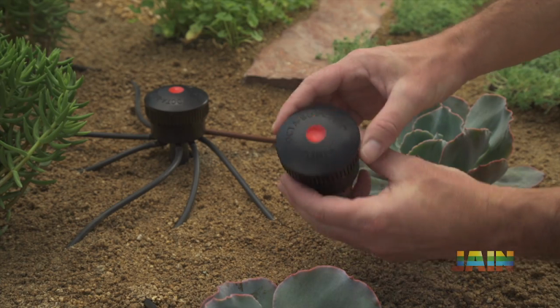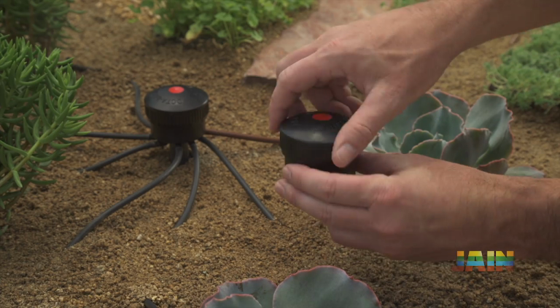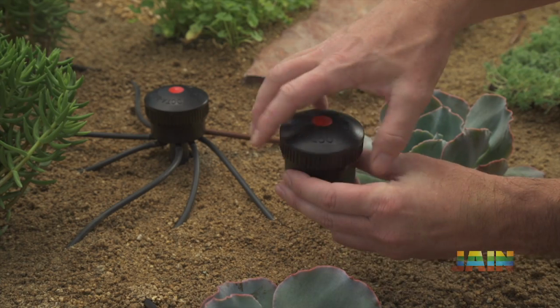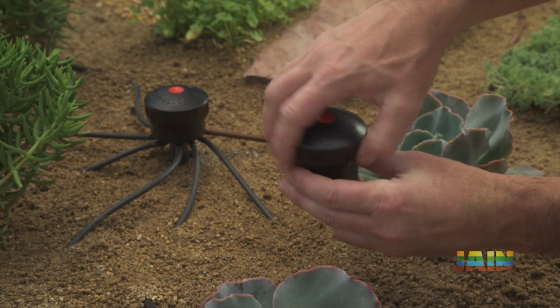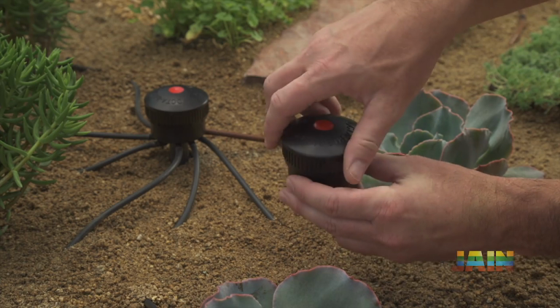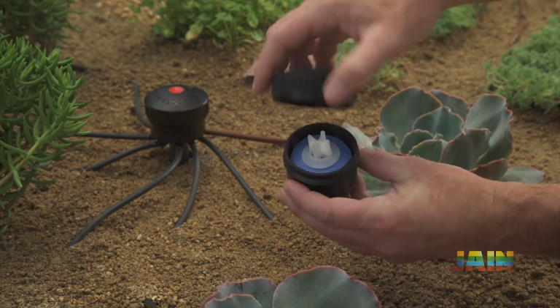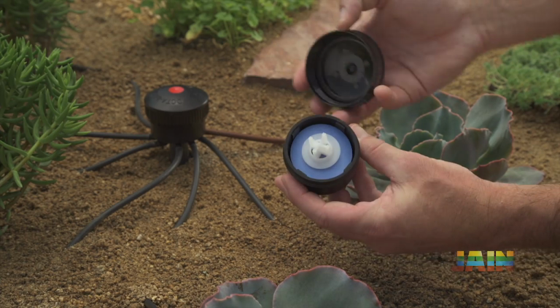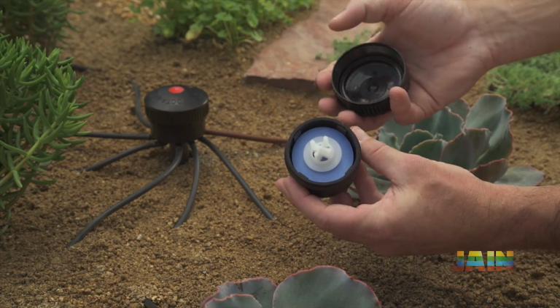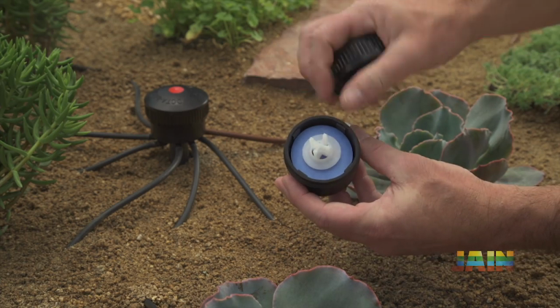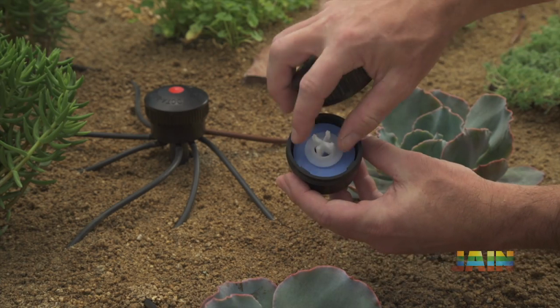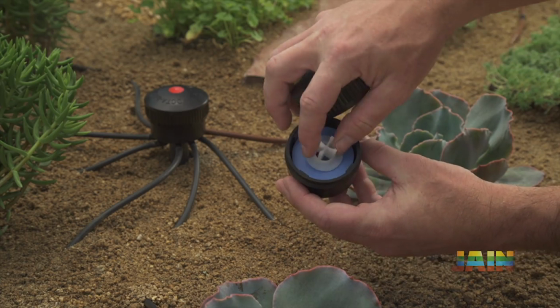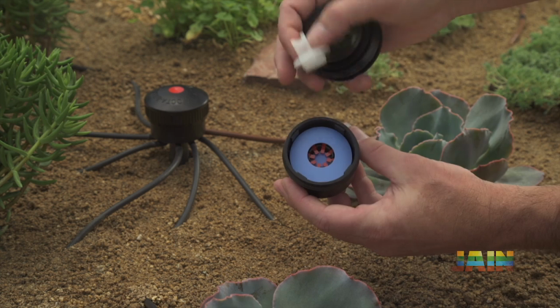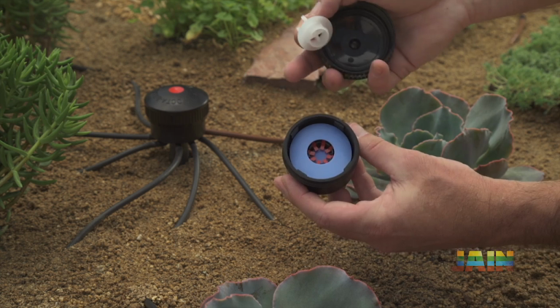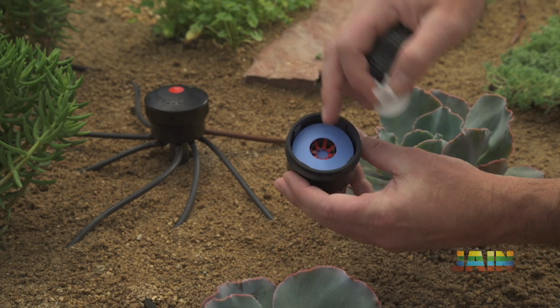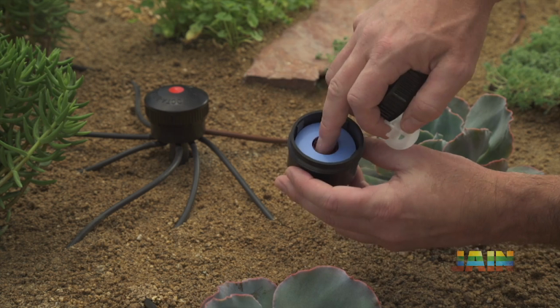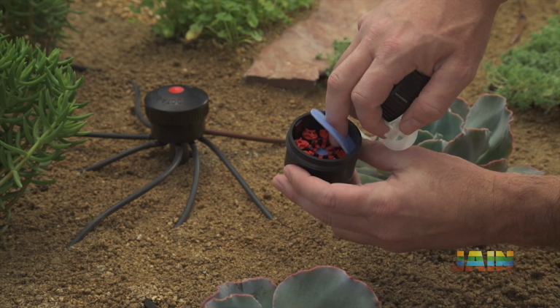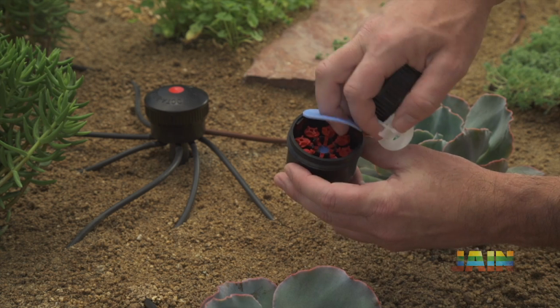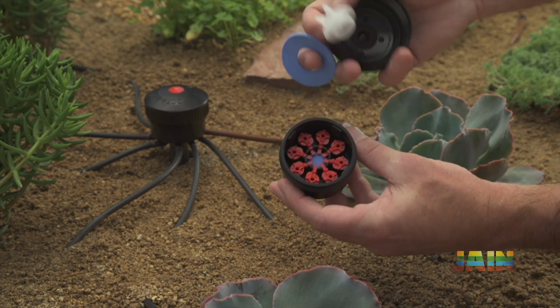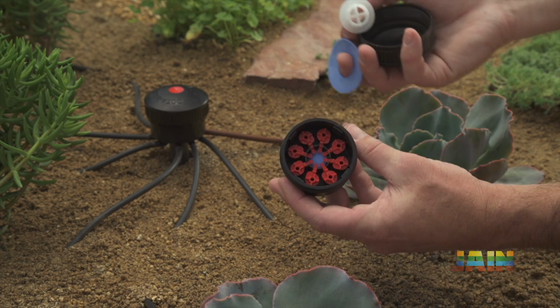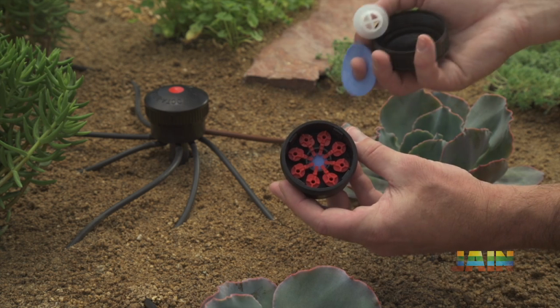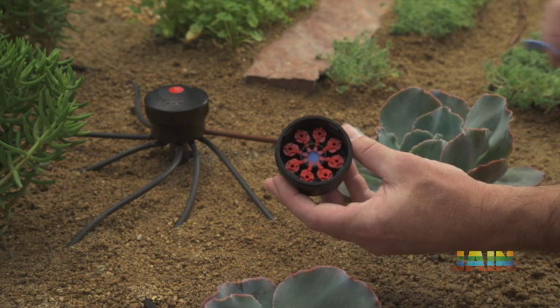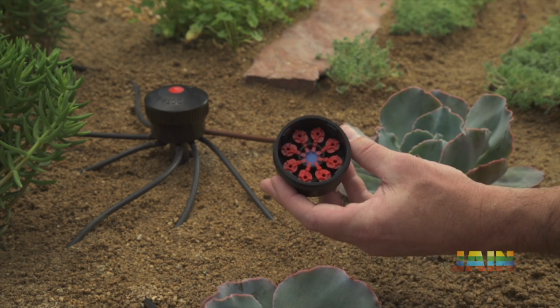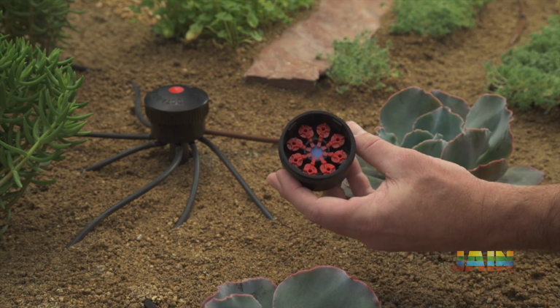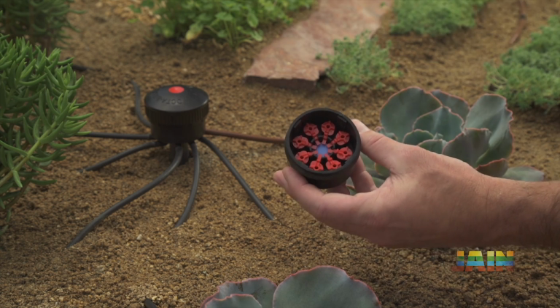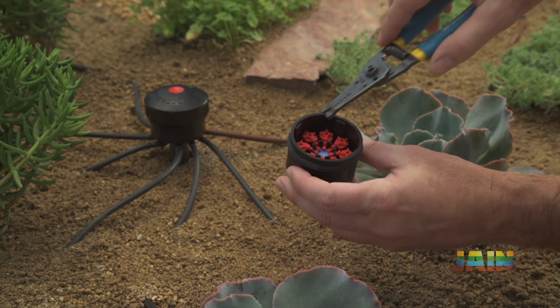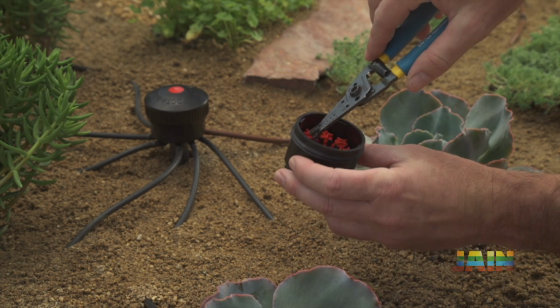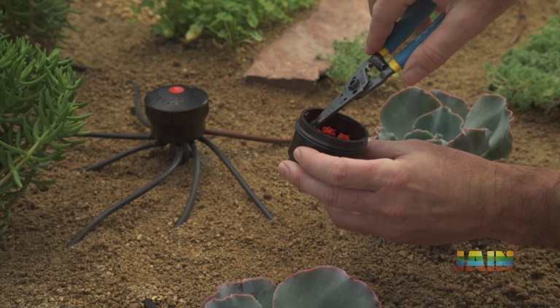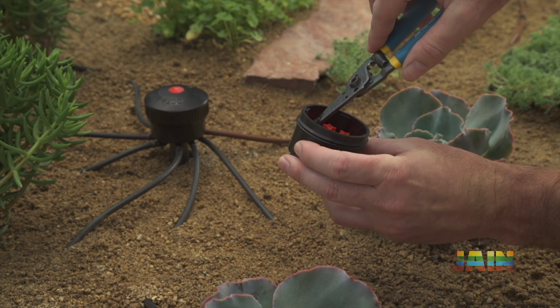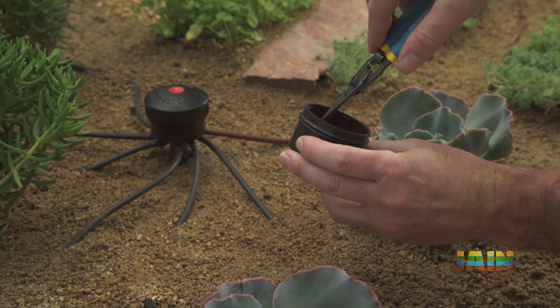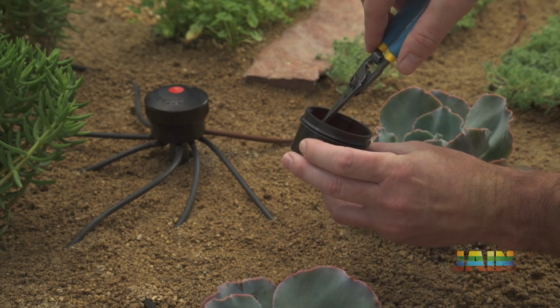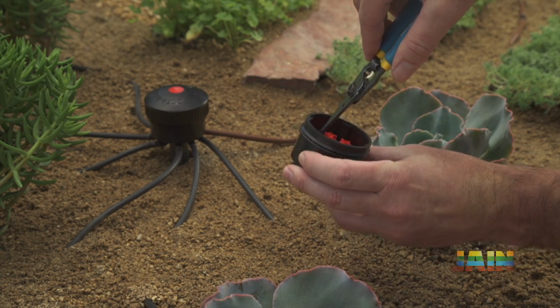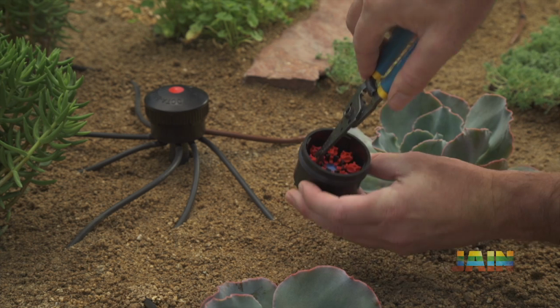Maintenance is simple with an easy-to-remove cover. Removing the Octobubbler's cover will expose the pressure compensating diaphragm and flow inserts.